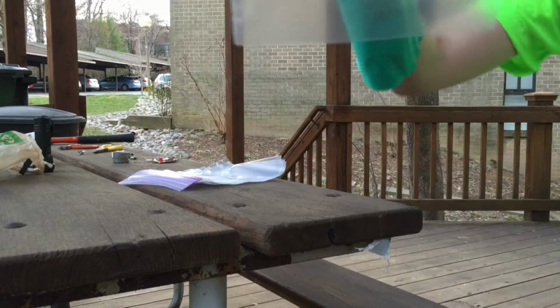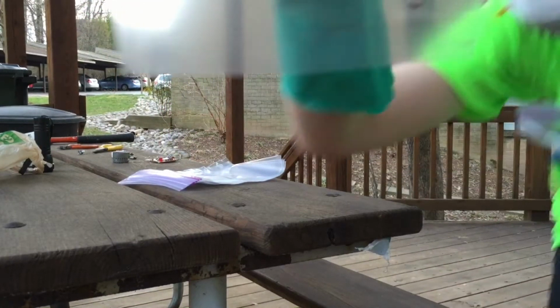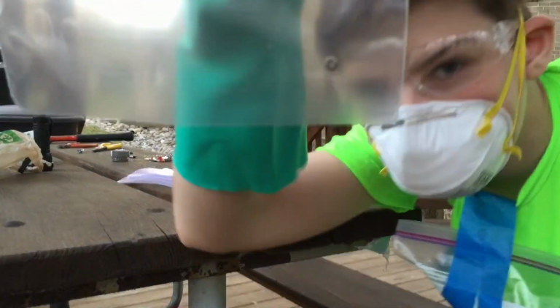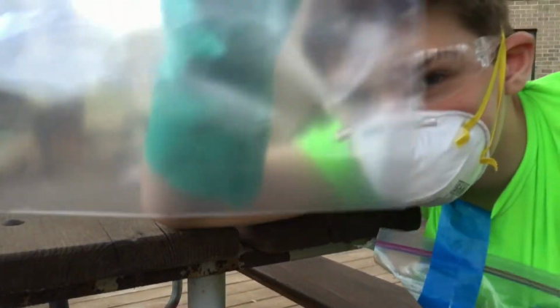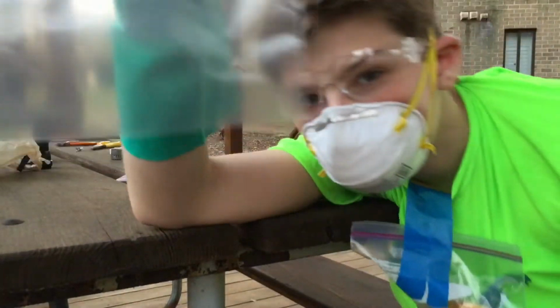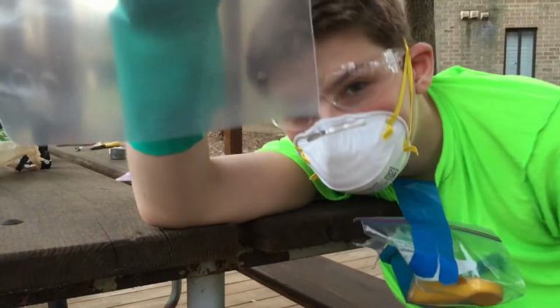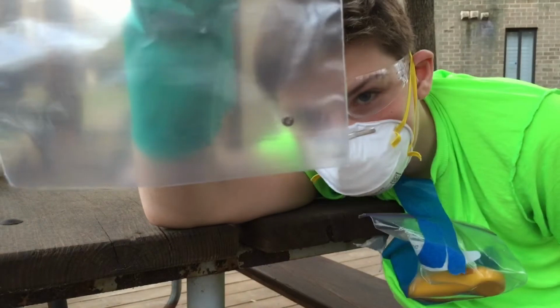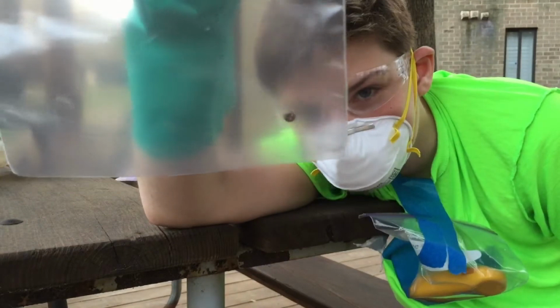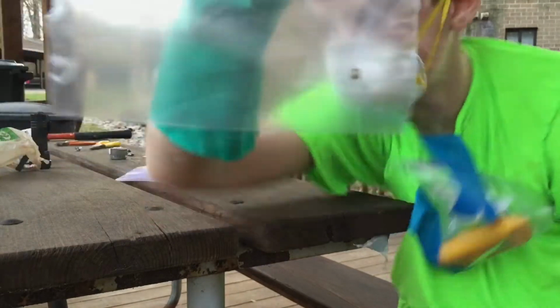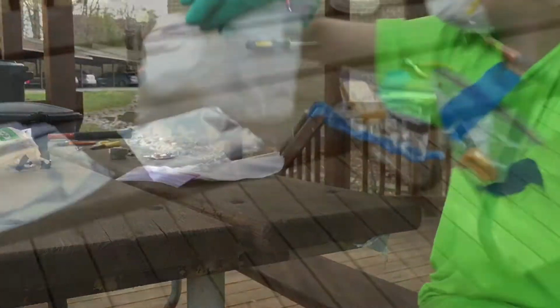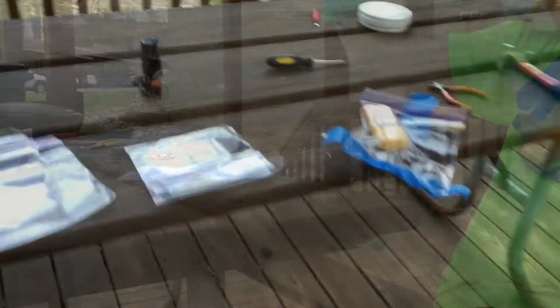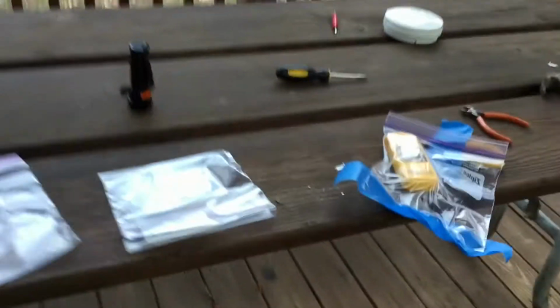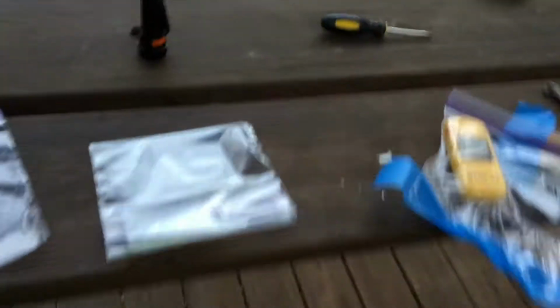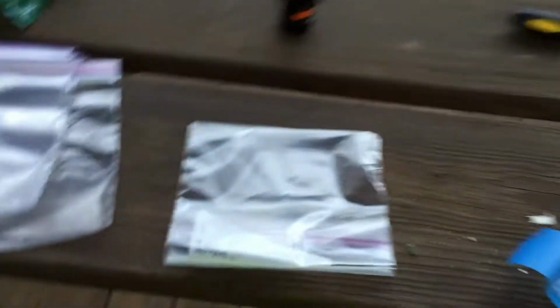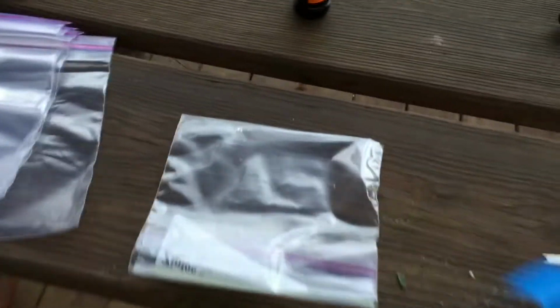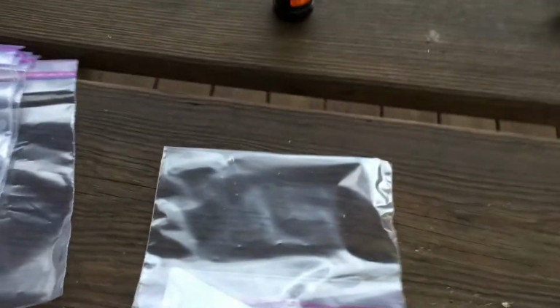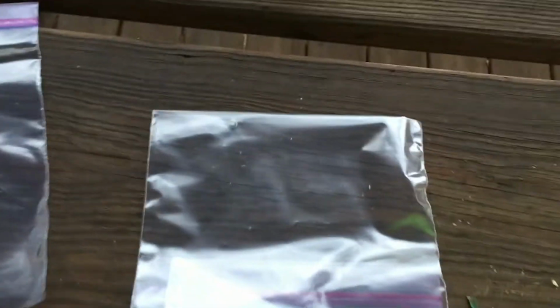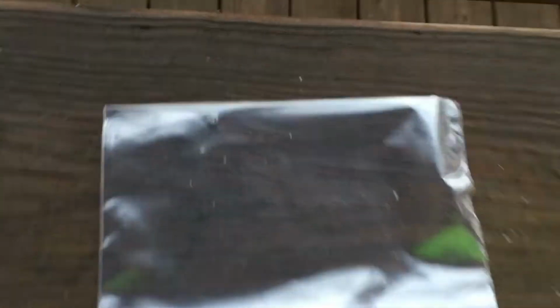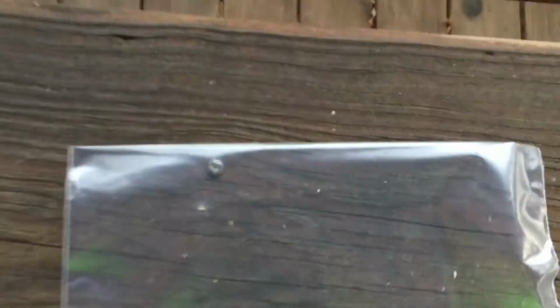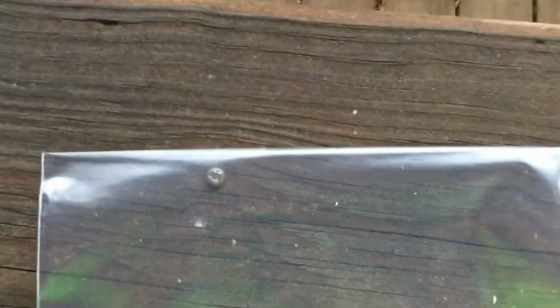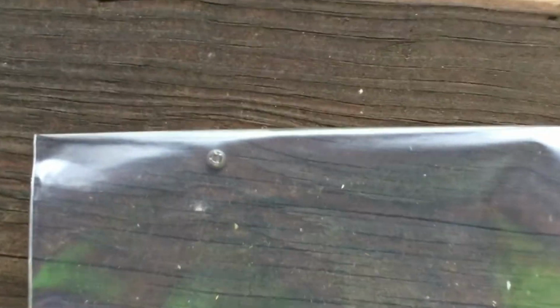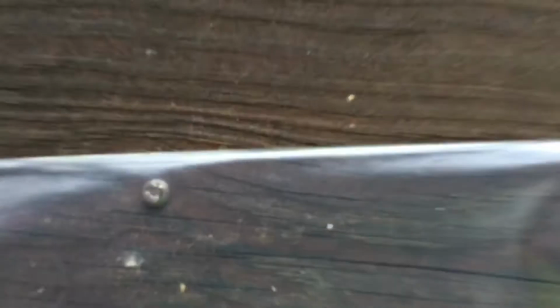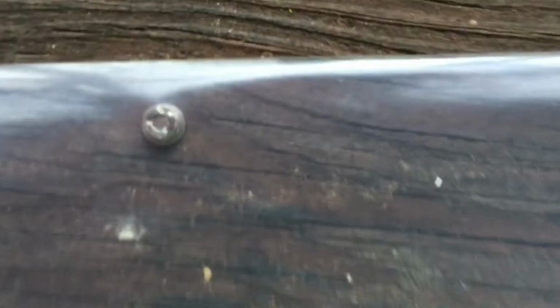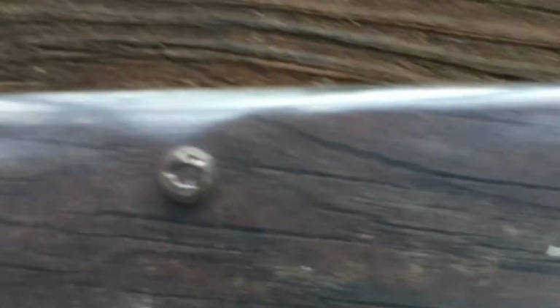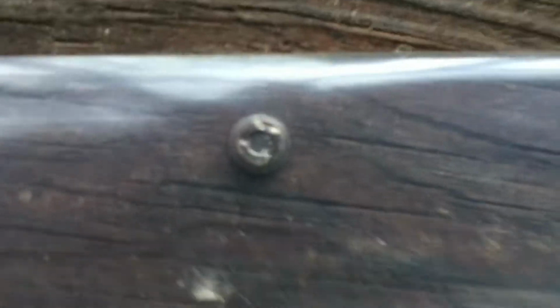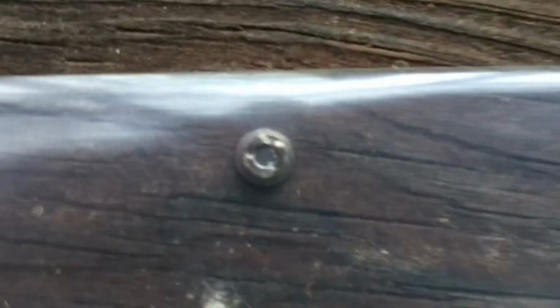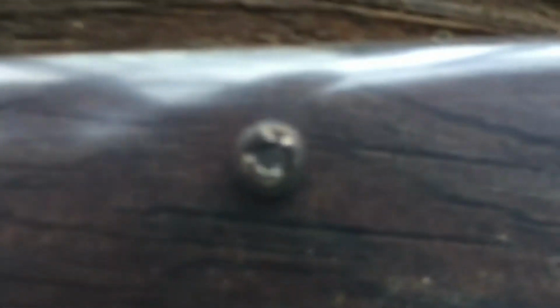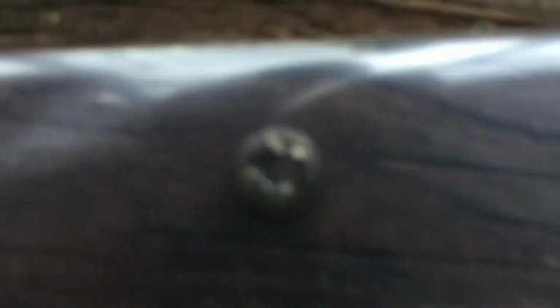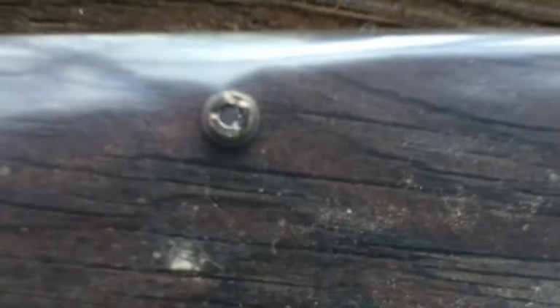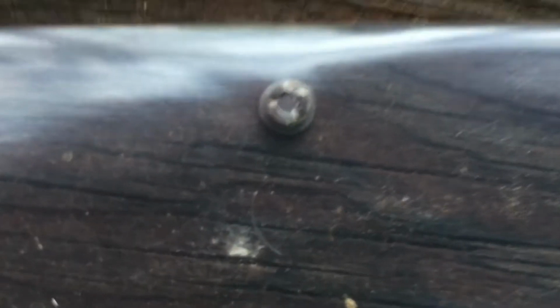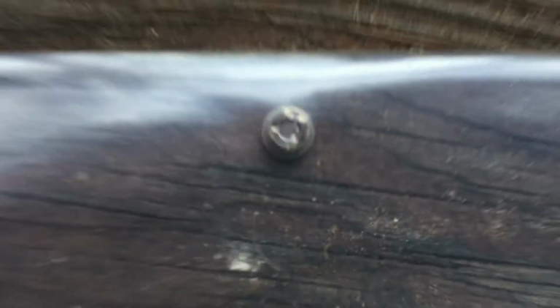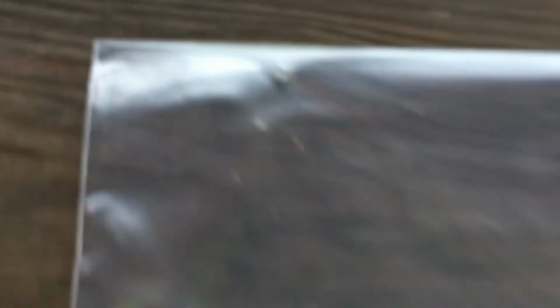Here it is — the end product of the experiment: 0.9 microcuries of americium-241.